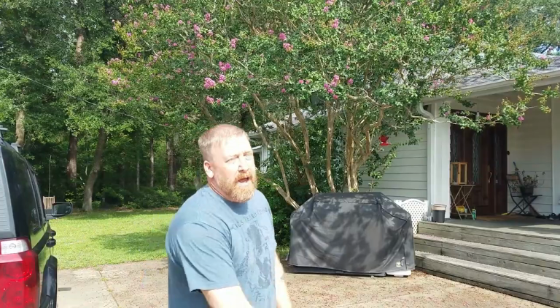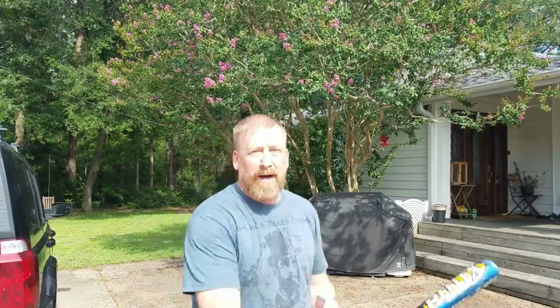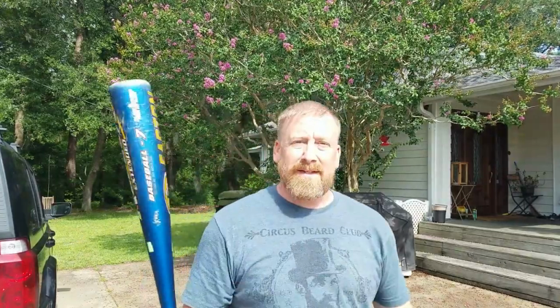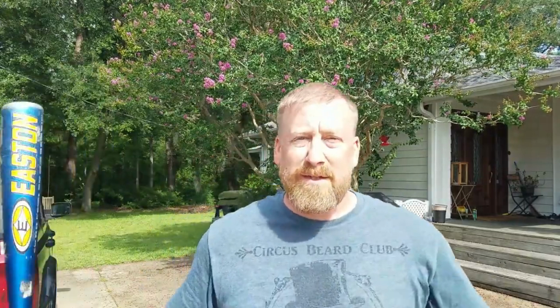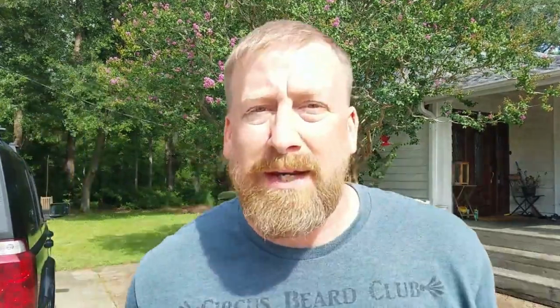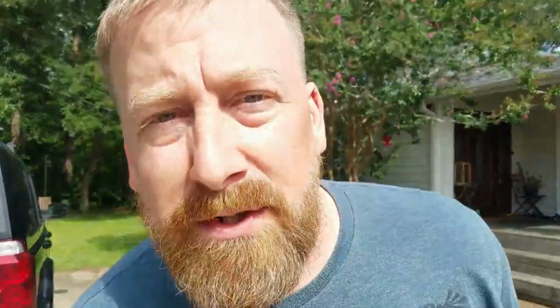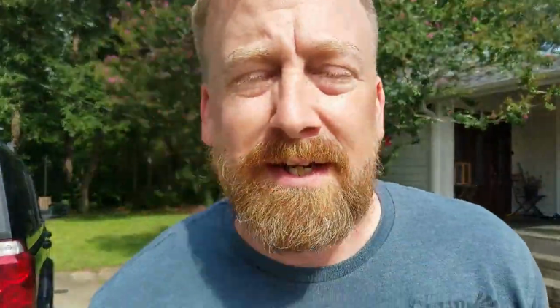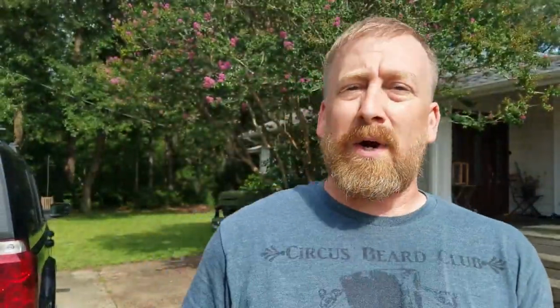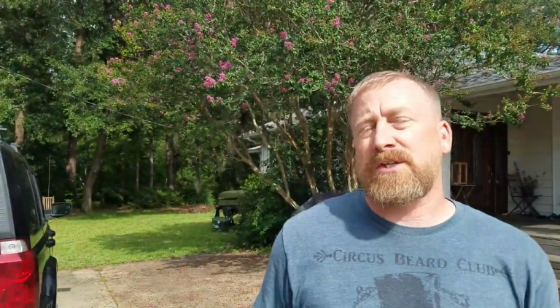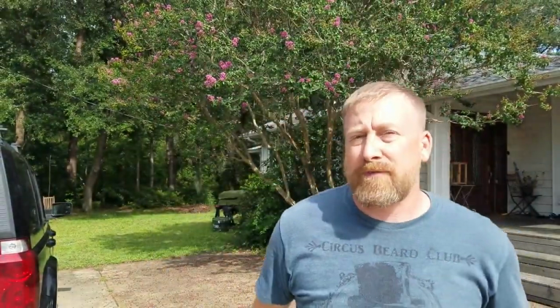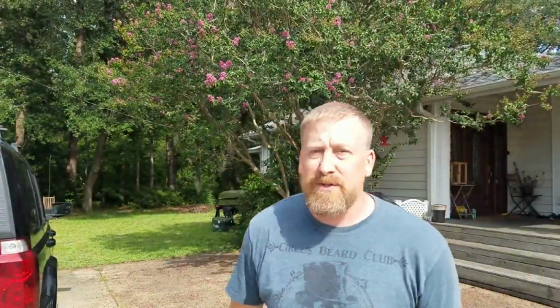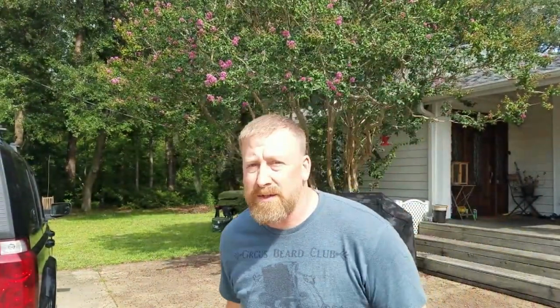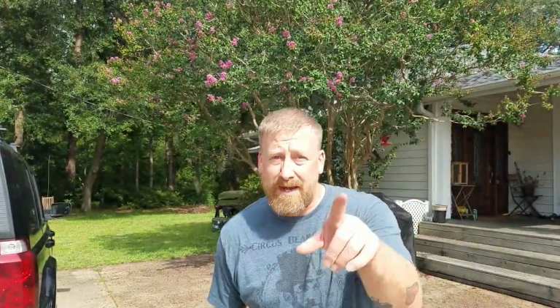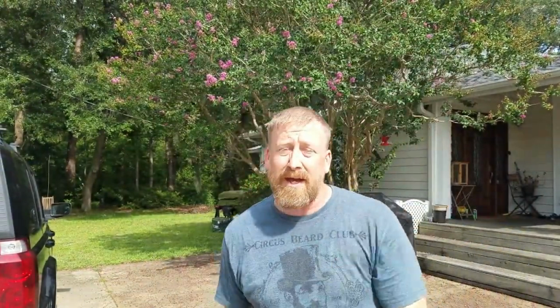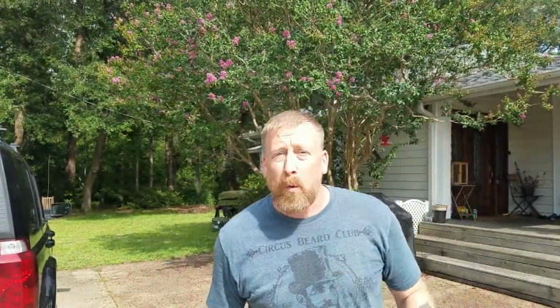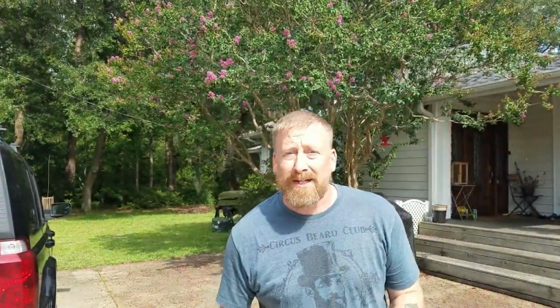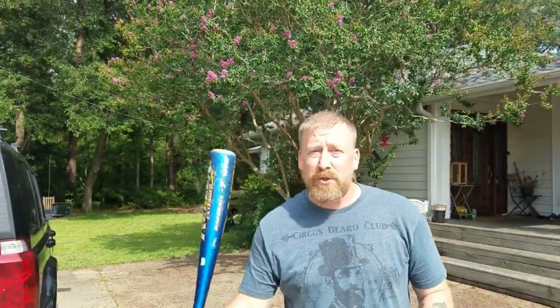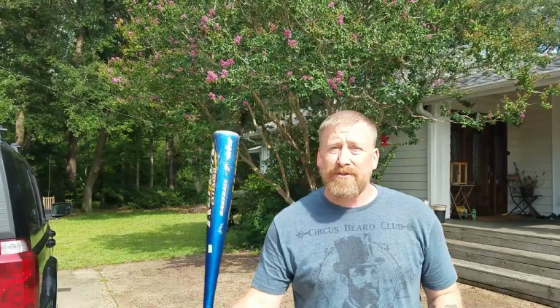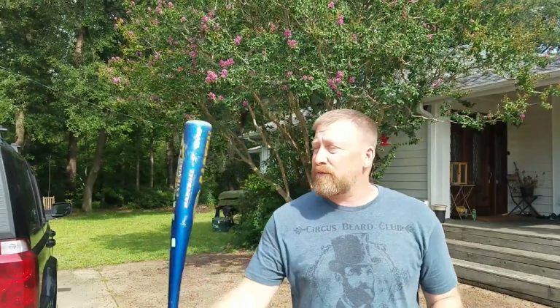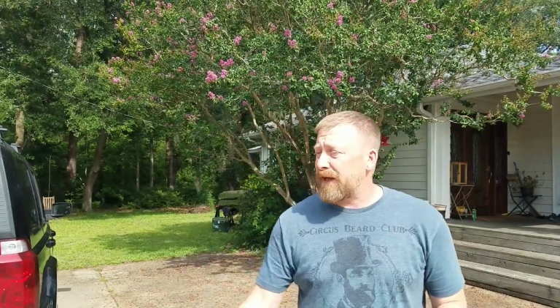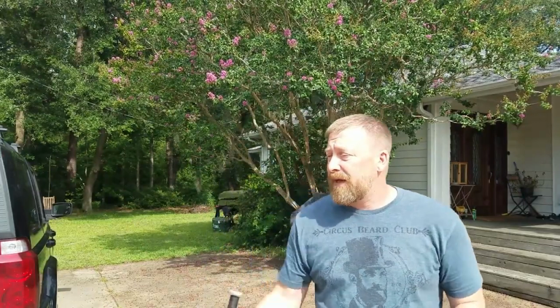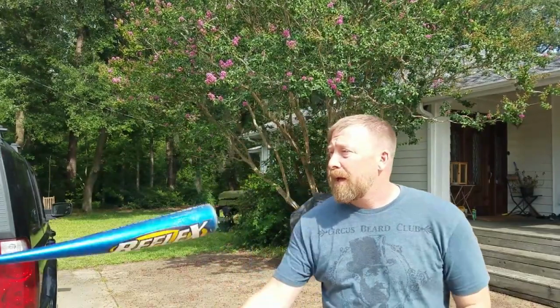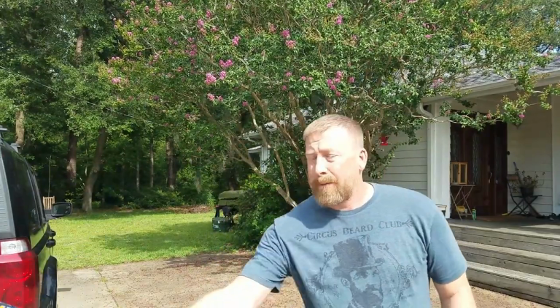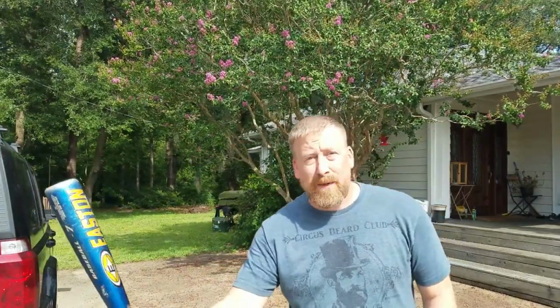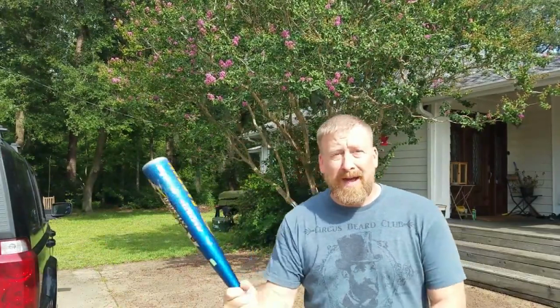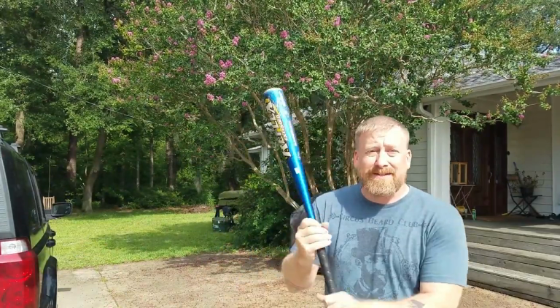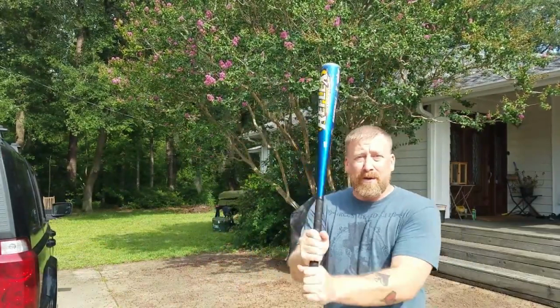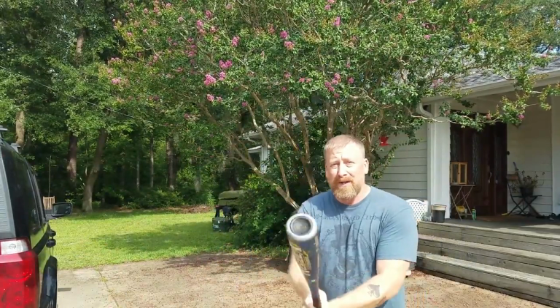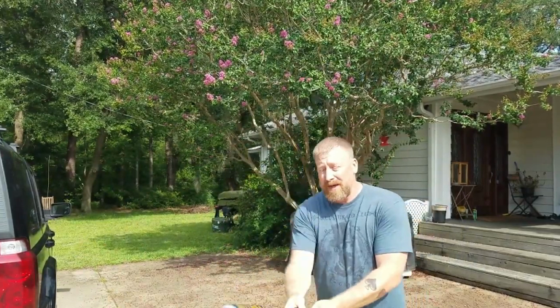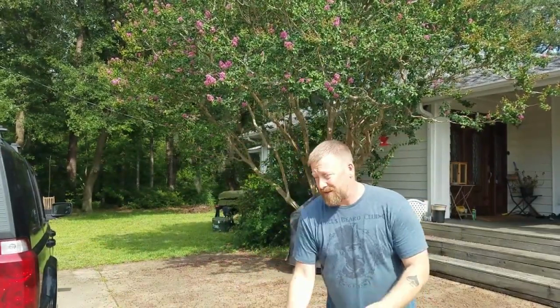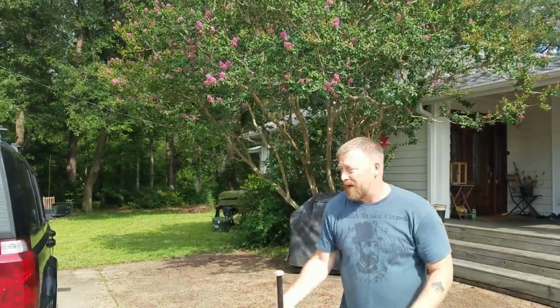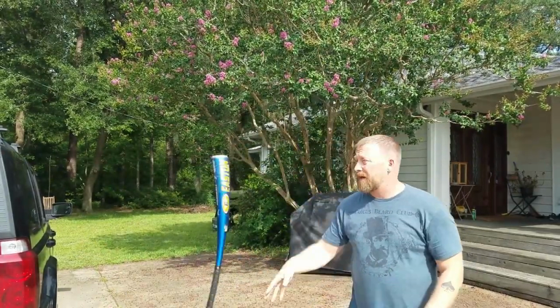This is Brian Dangerous and you're watching Straight From The Source. We're going to teach you how to flip baseball bats on eBay. So here we go.